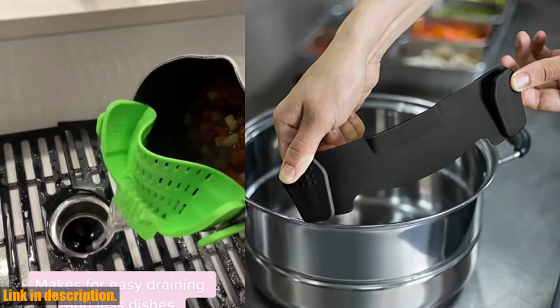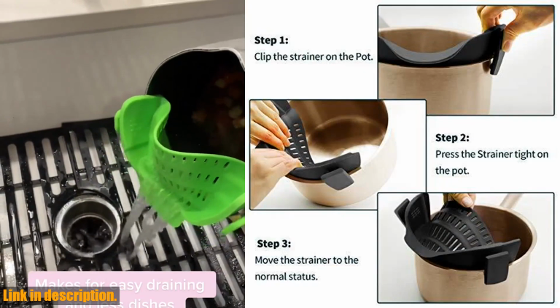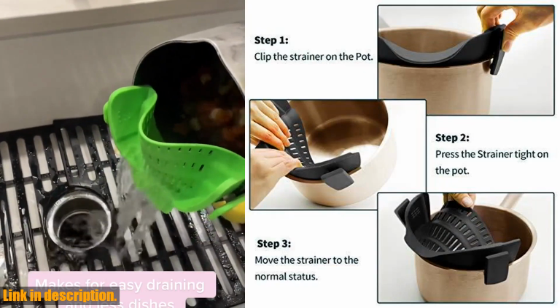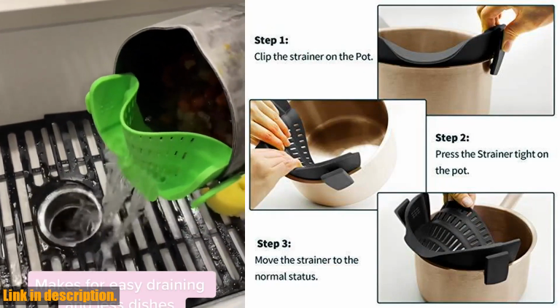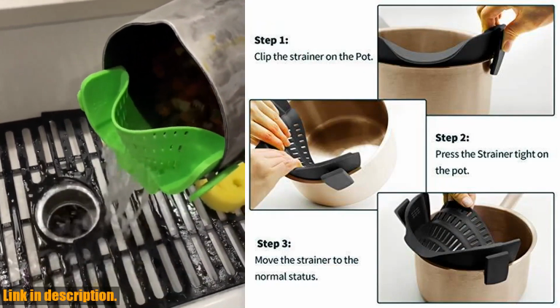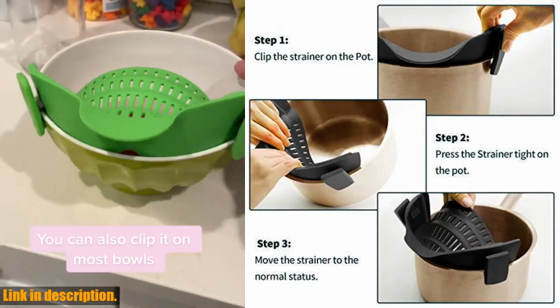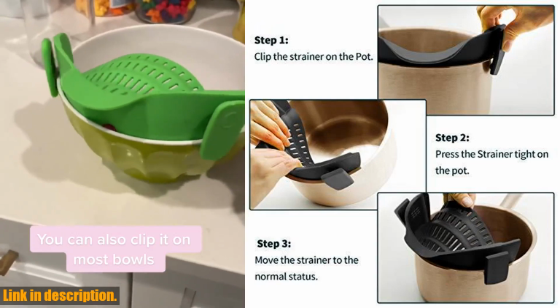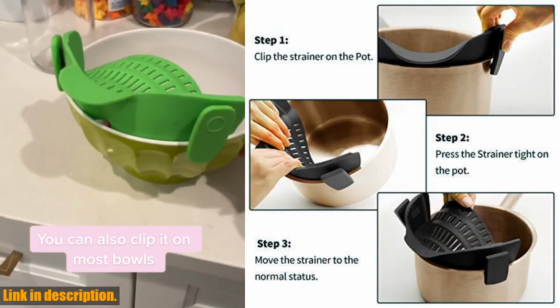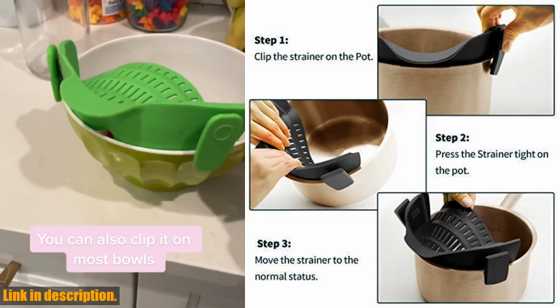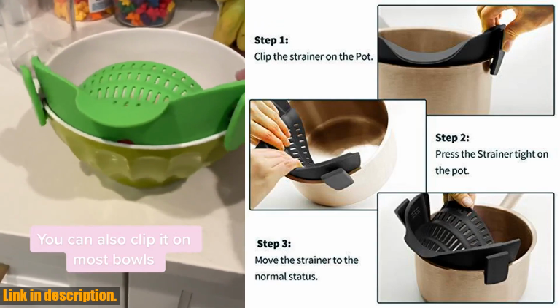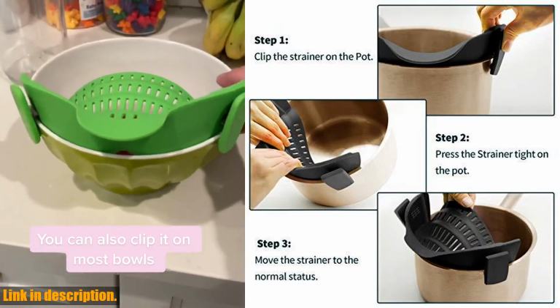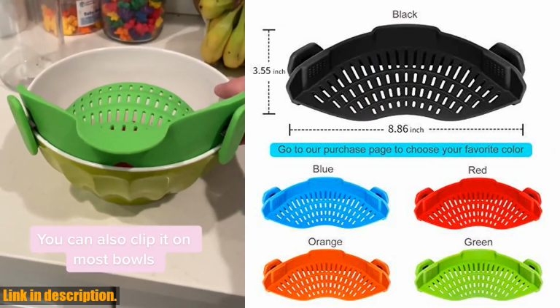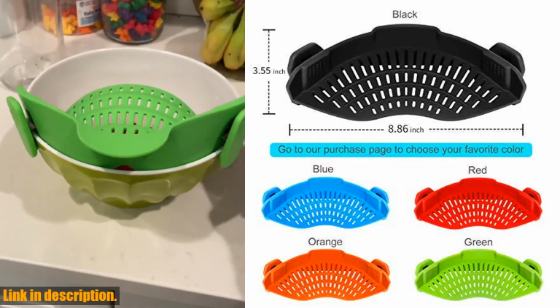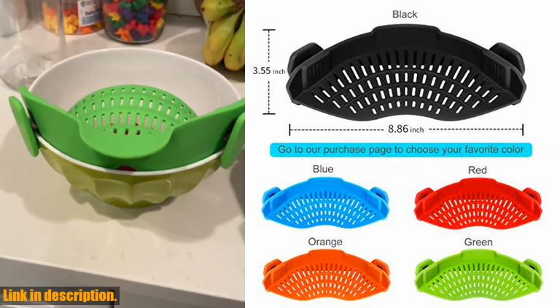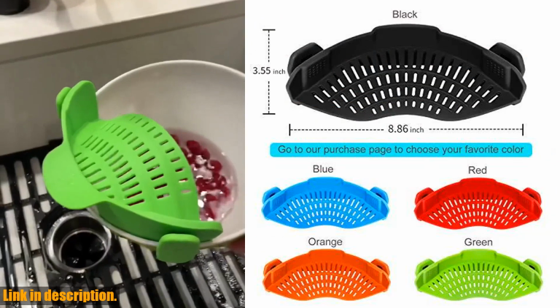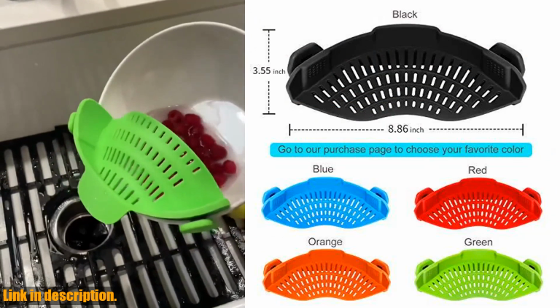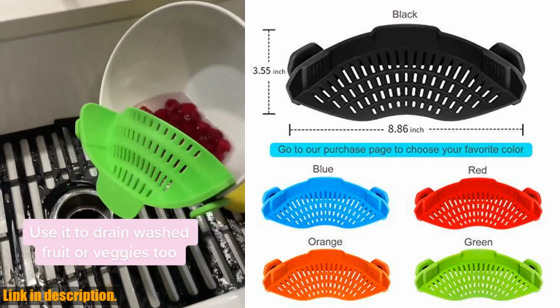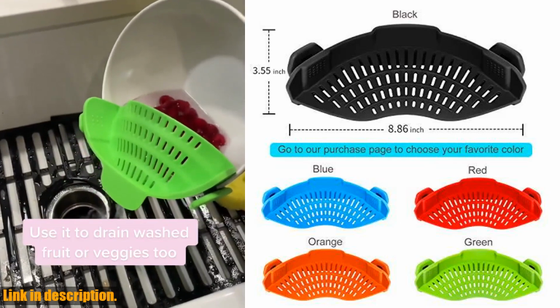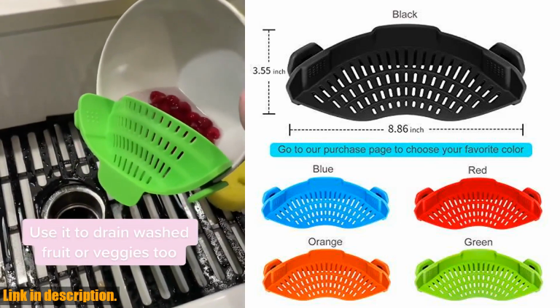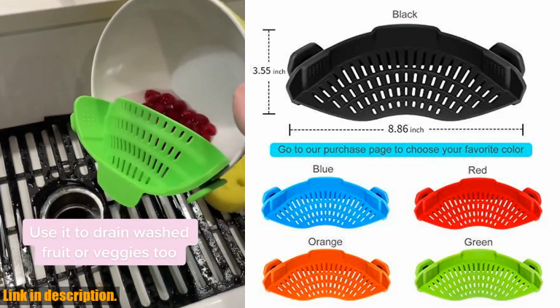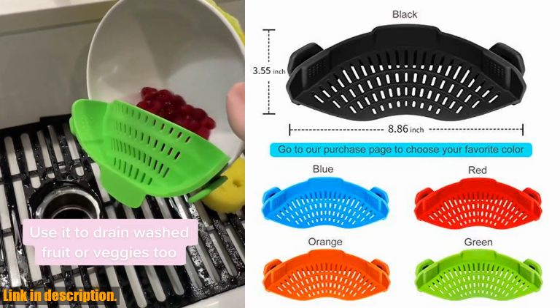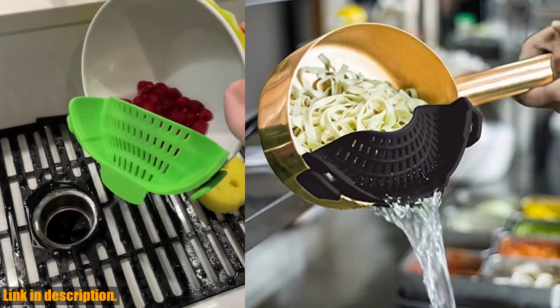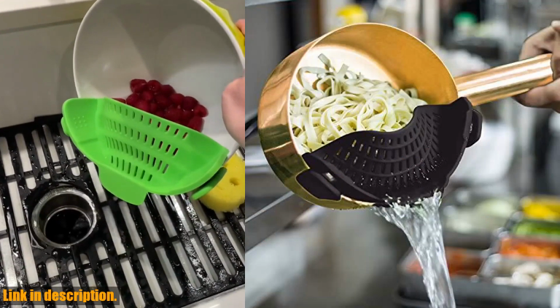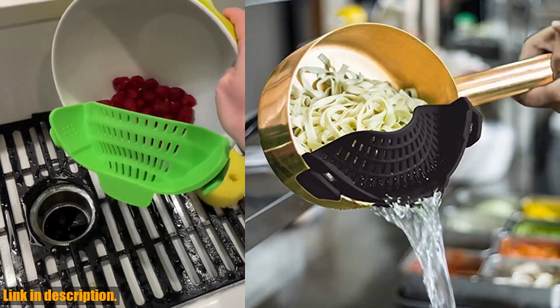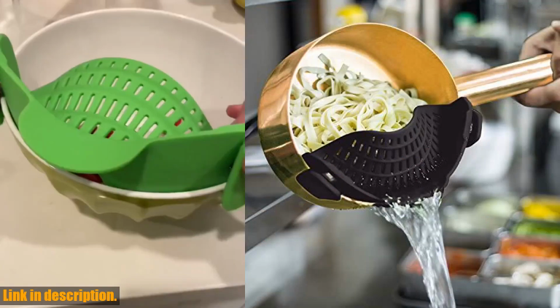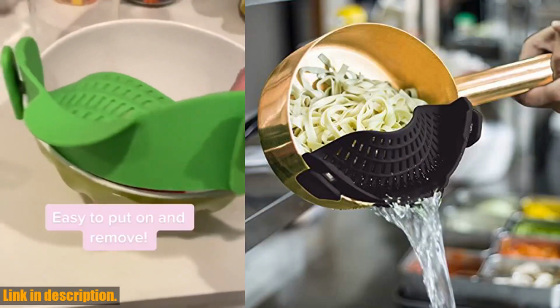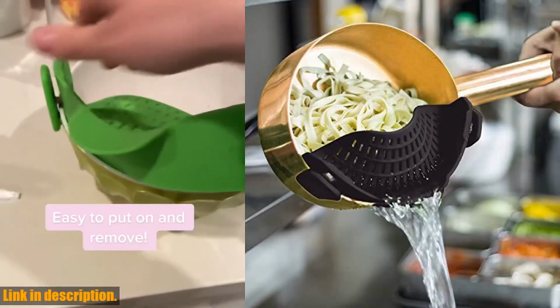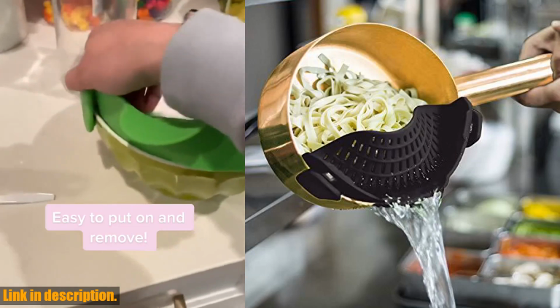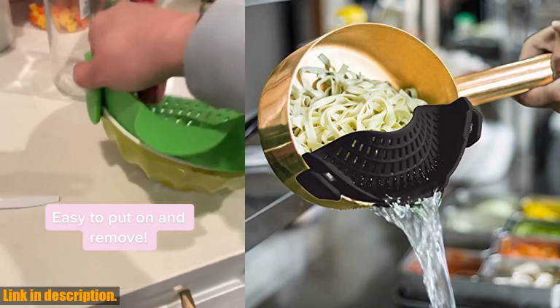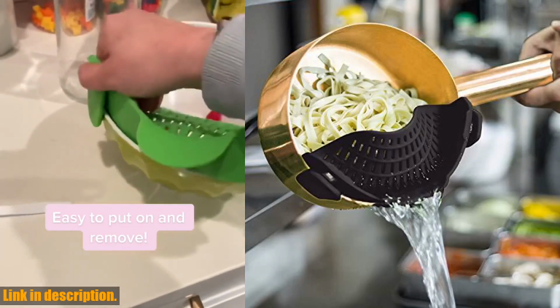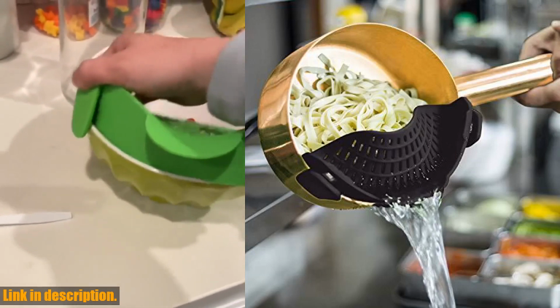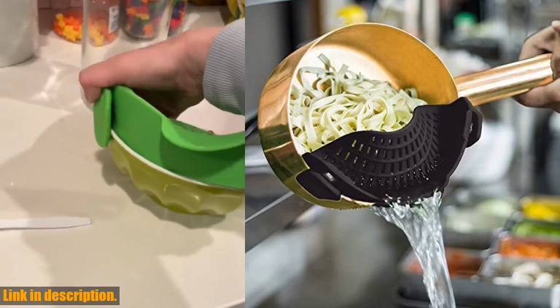But the real magic happens when you tilt to strain — the food stays in the pot, eliminating the messy transferring process. Plus, it's made with top-quality heat-resistant silicone, which means it's dishwasher safe and can withstand temperatures from 40 to 240 degrees.